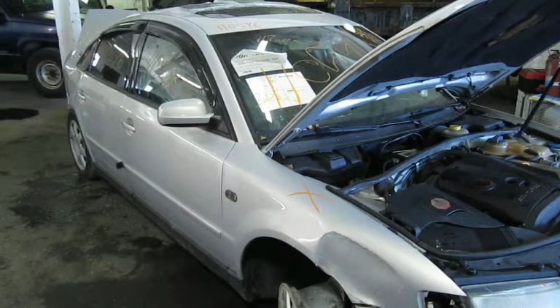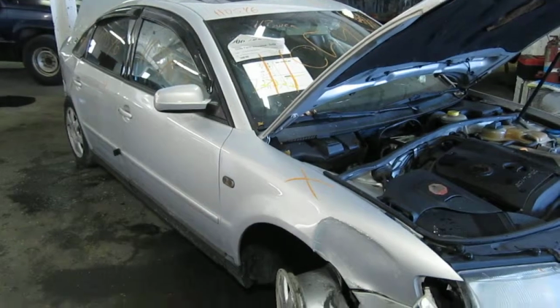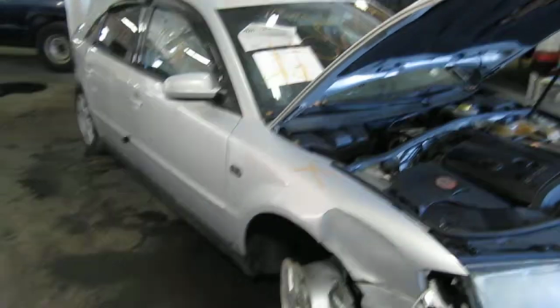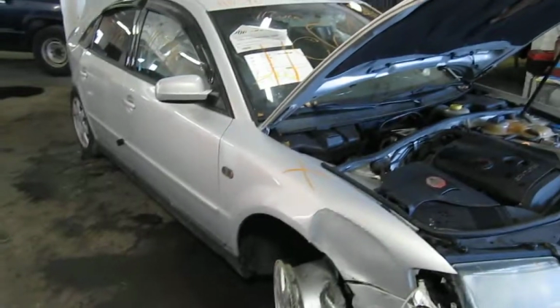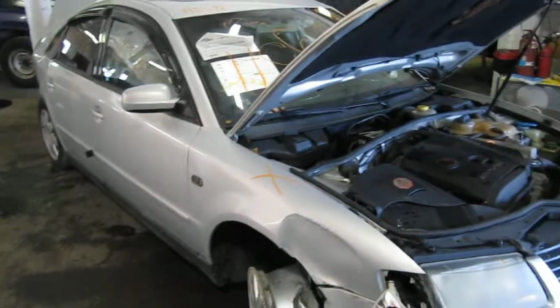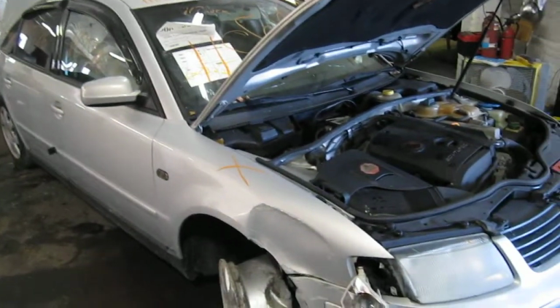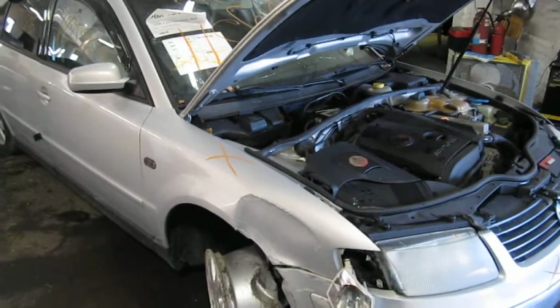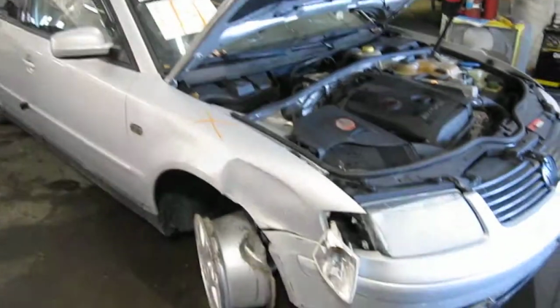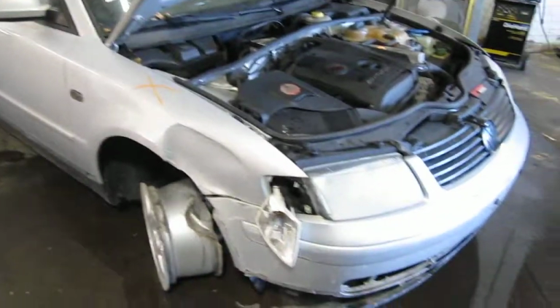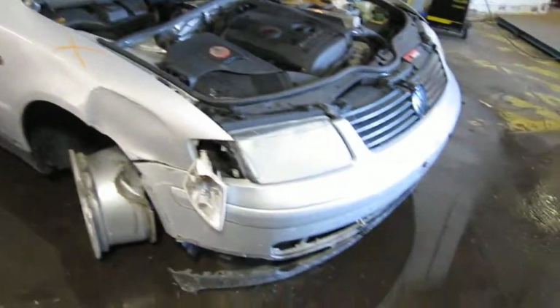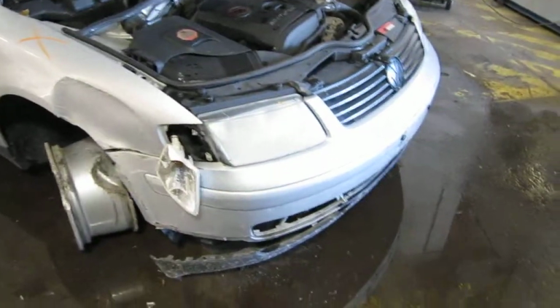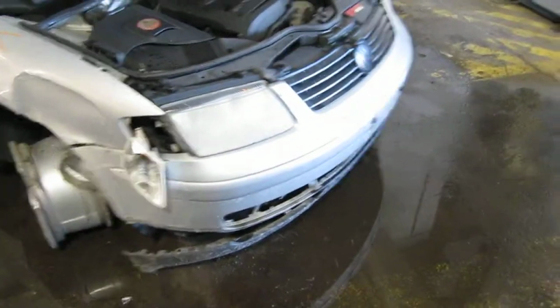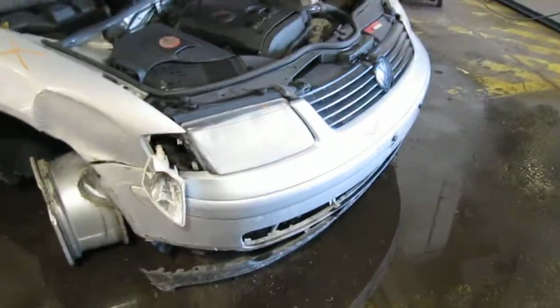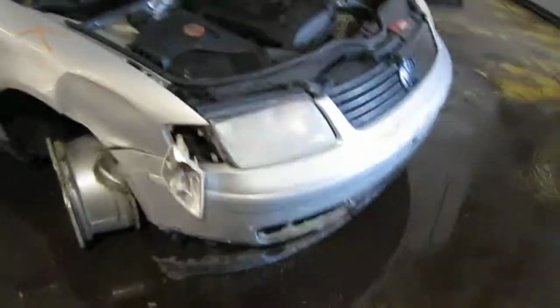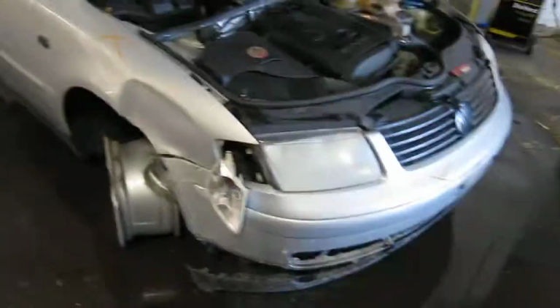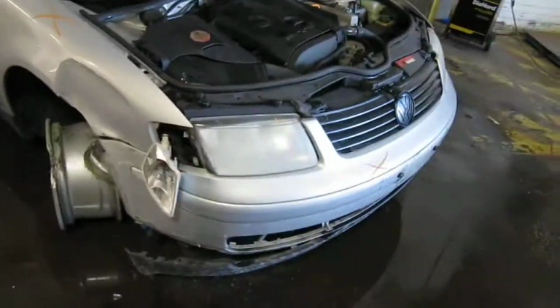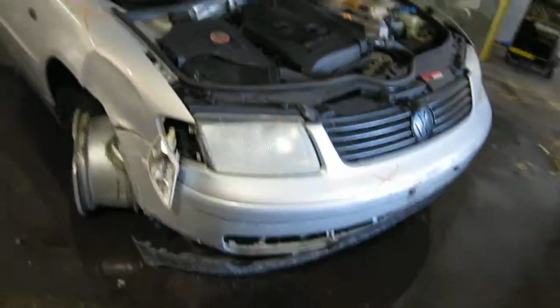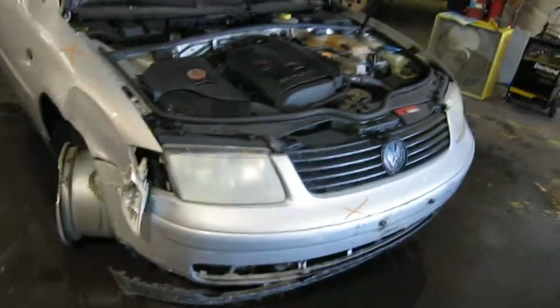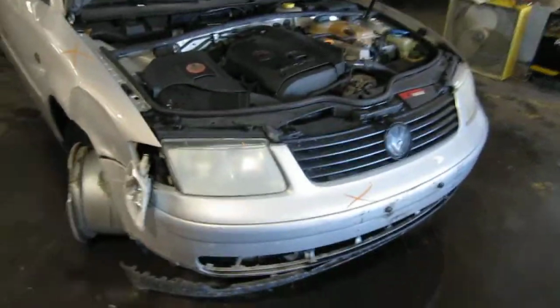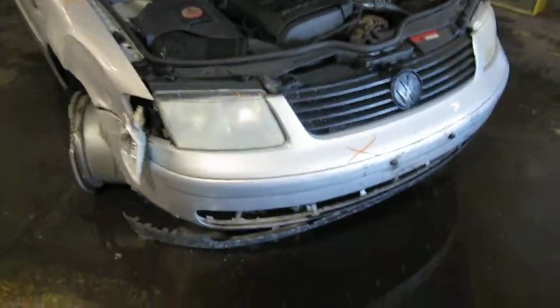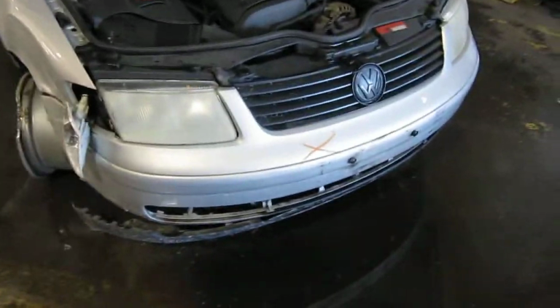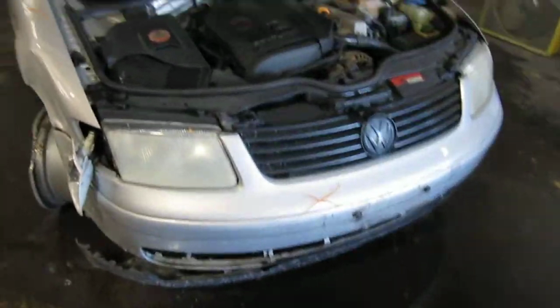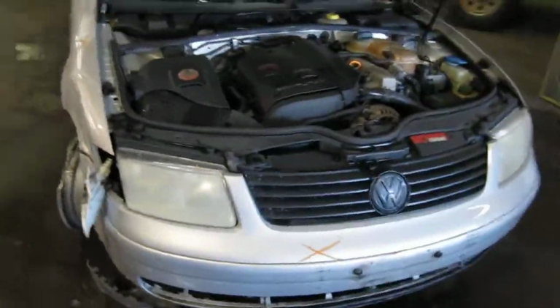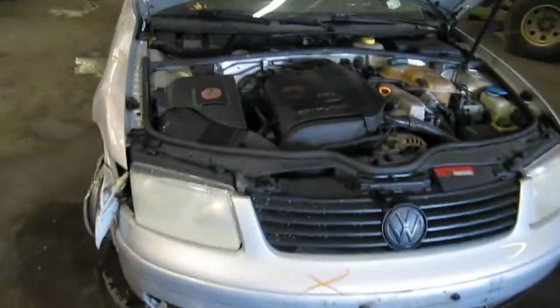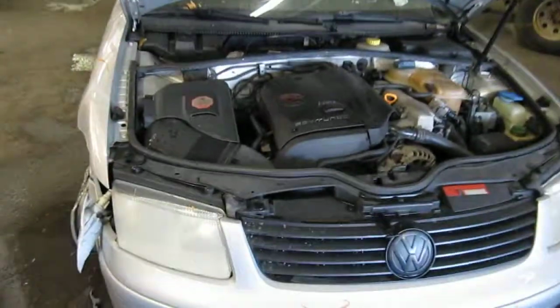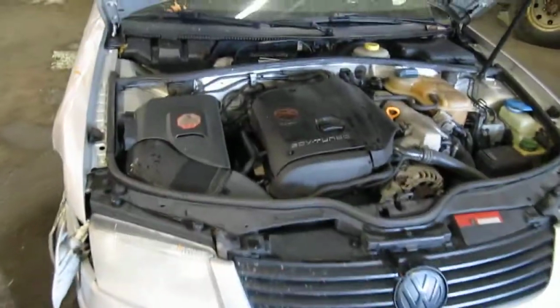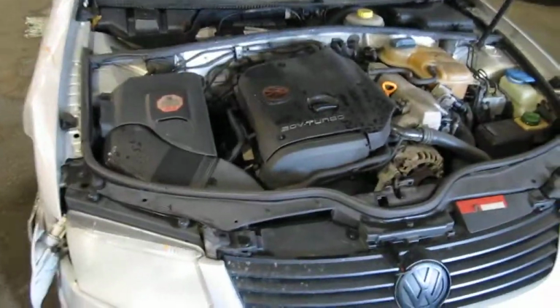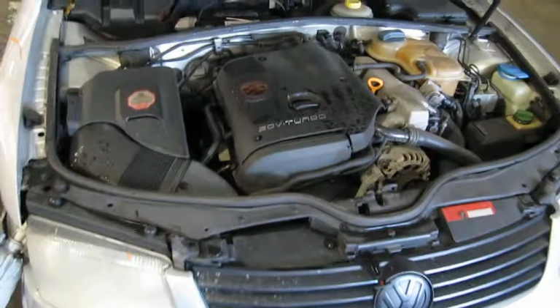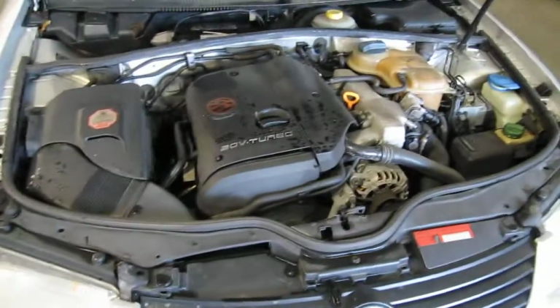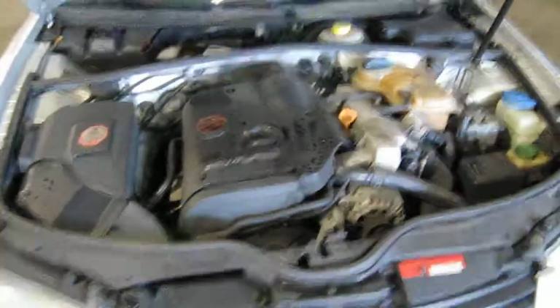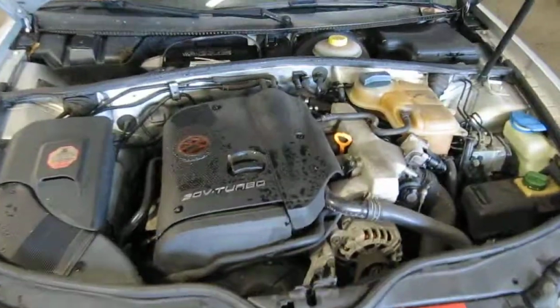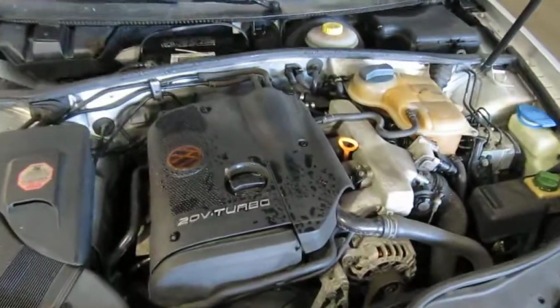Hello and welcome to Tom's Foreign Auto Parts video portion of our inventory. Here we have a 1999 Volkswagen Passat. This vehicle is a 1.8 liter turbo California emissions engine.